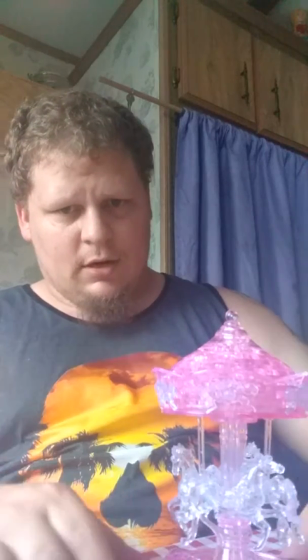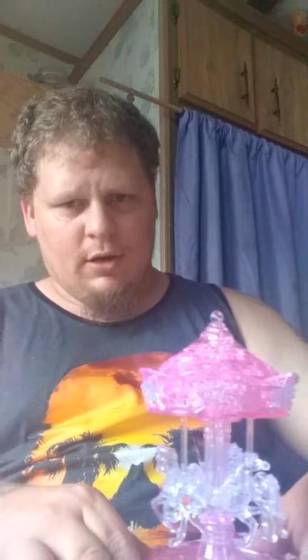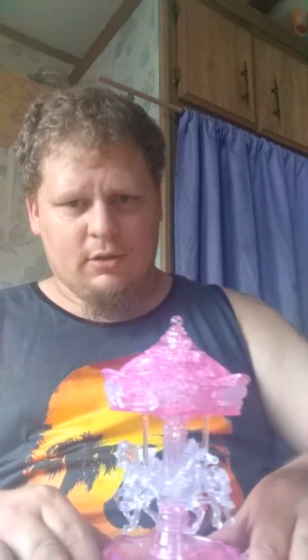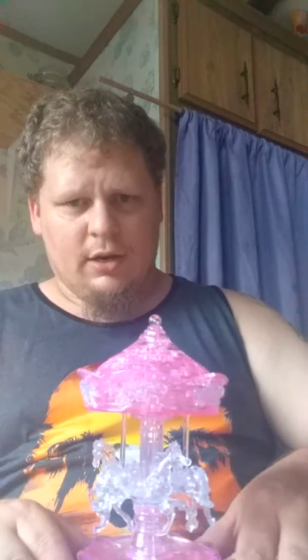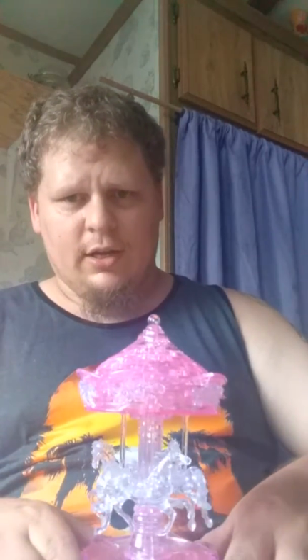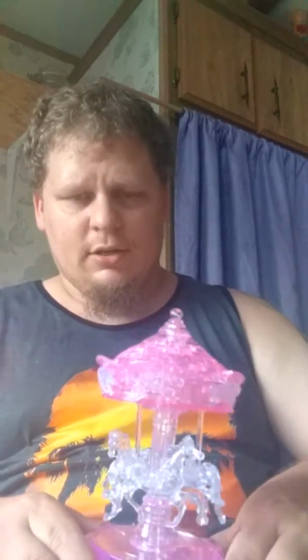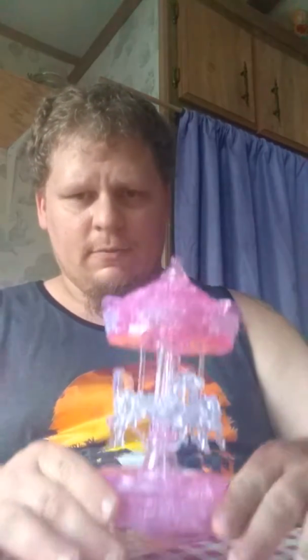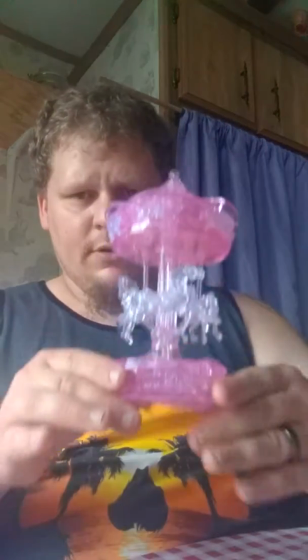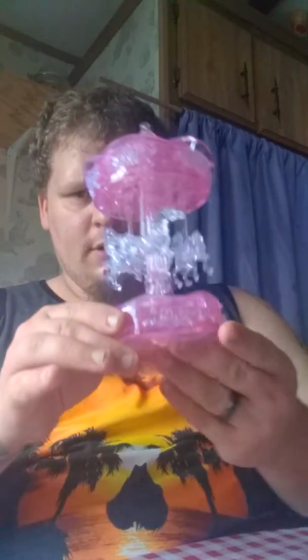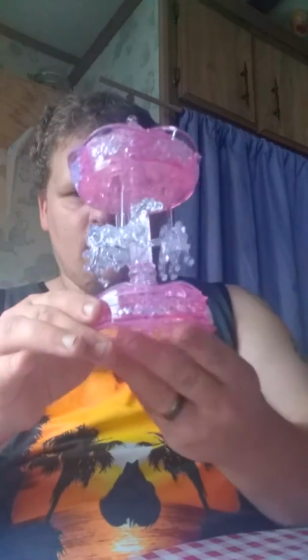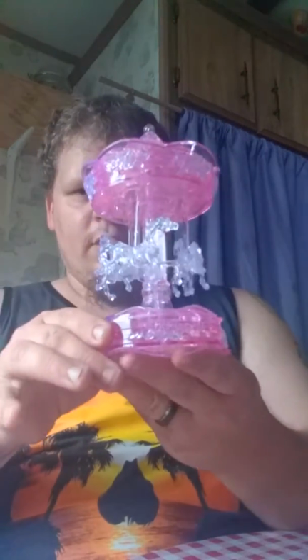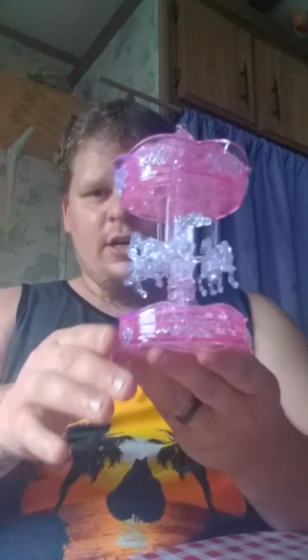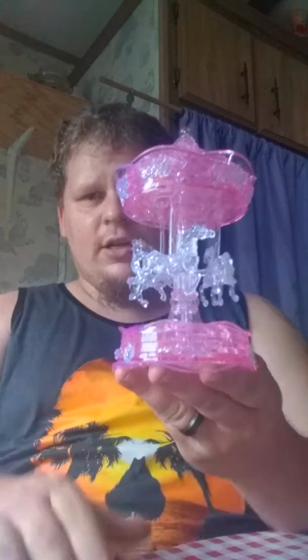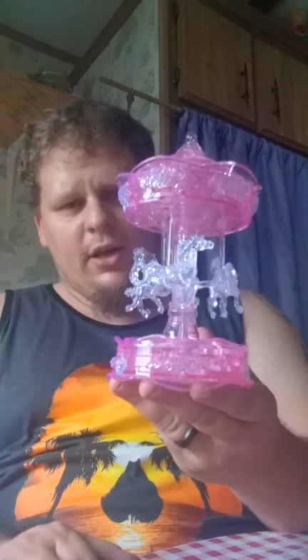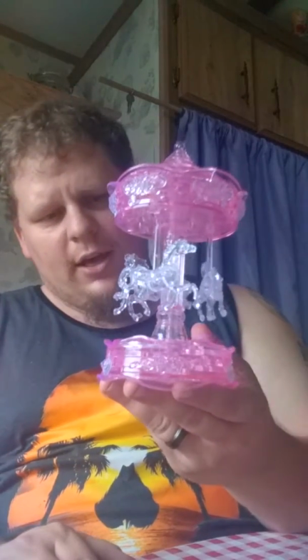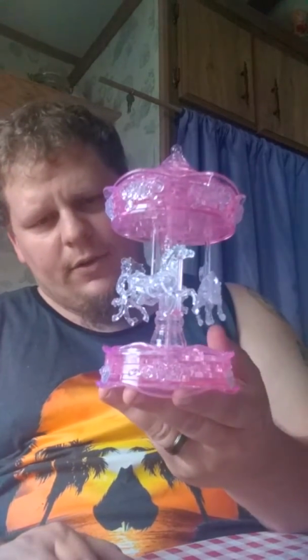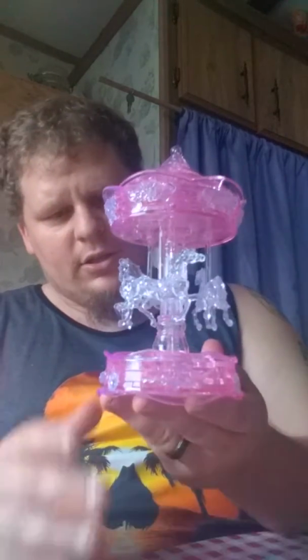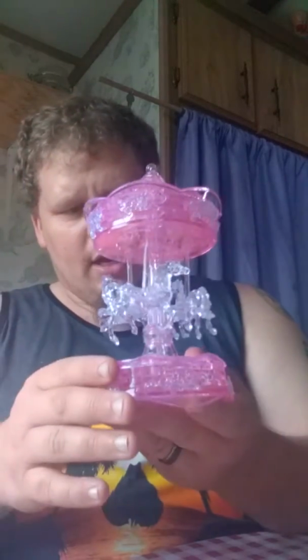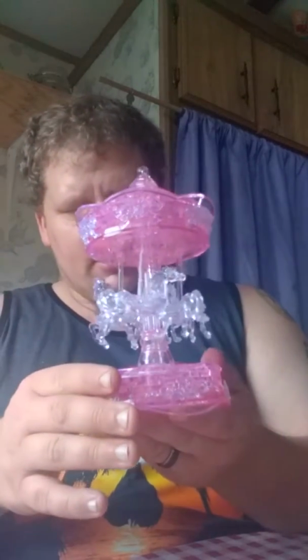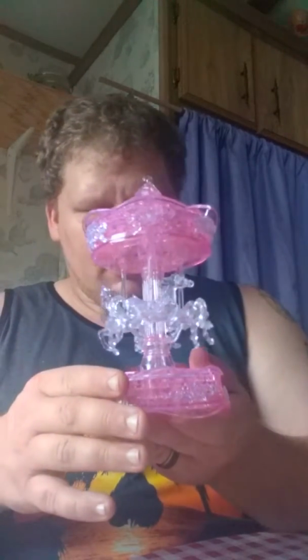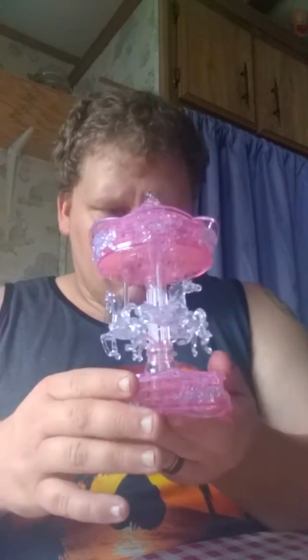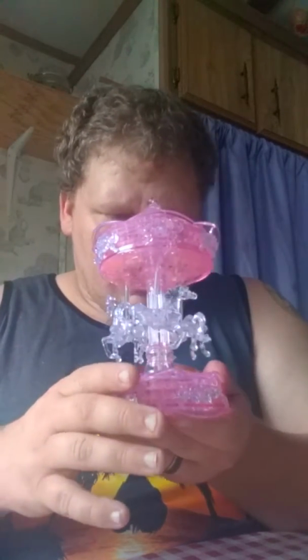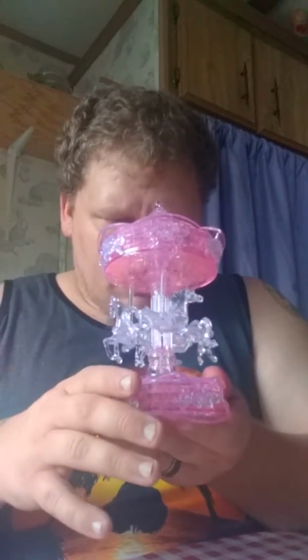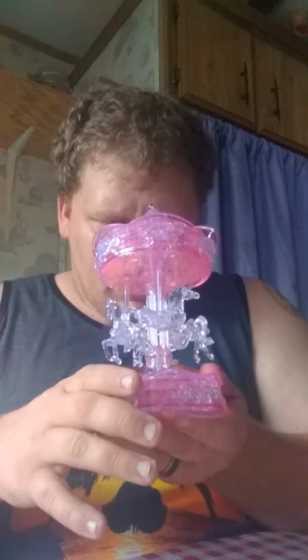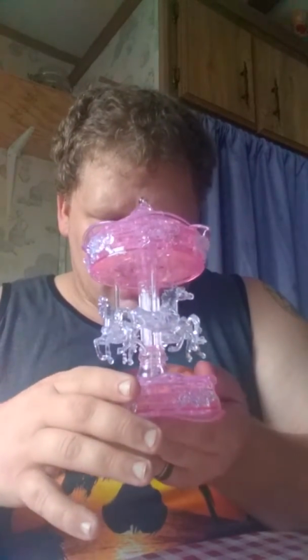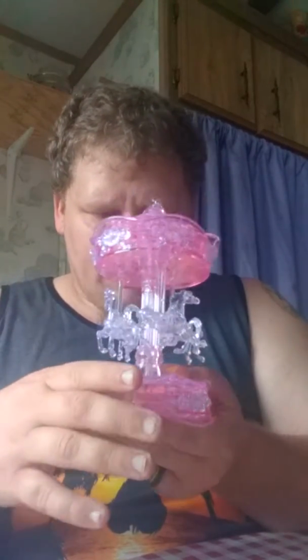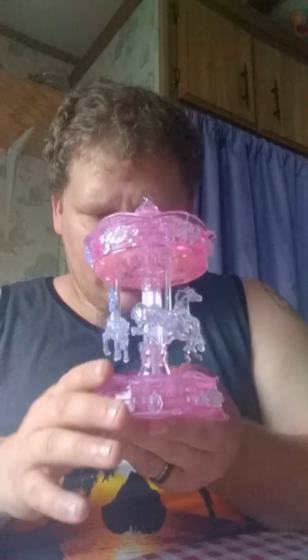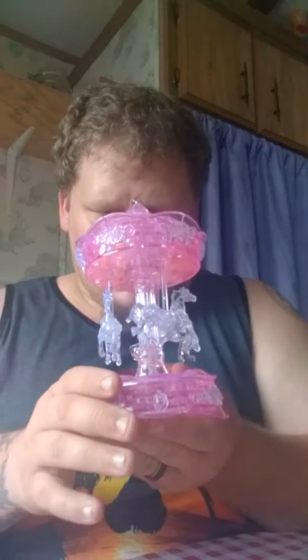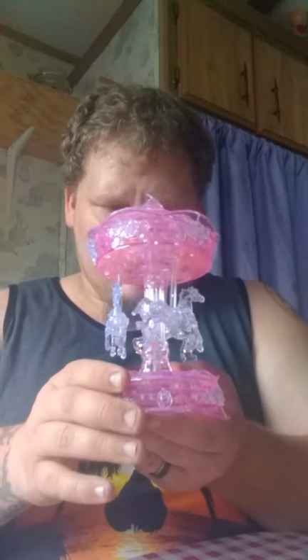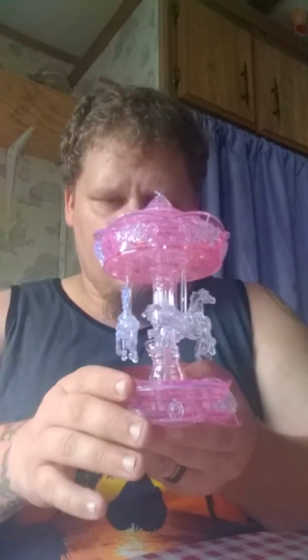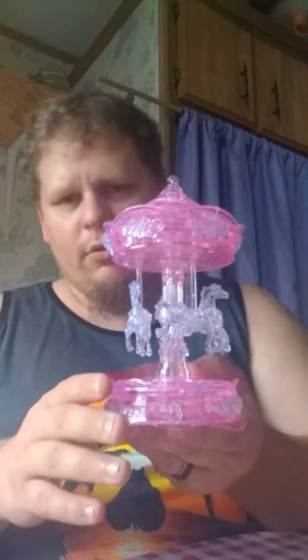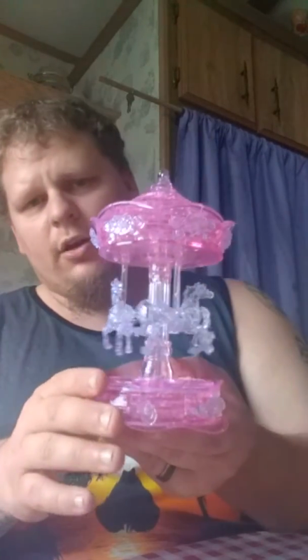And we will call this thing done. Alright, so there it is — one finished carousel. Look at that. That is just nice, really well set up. Everything is anchored in really good.